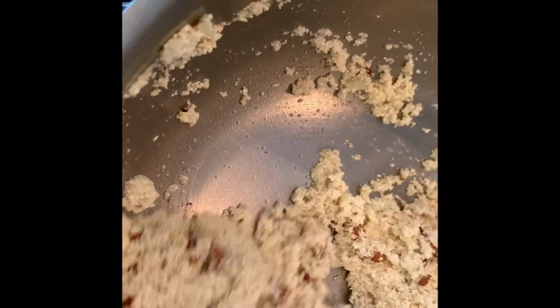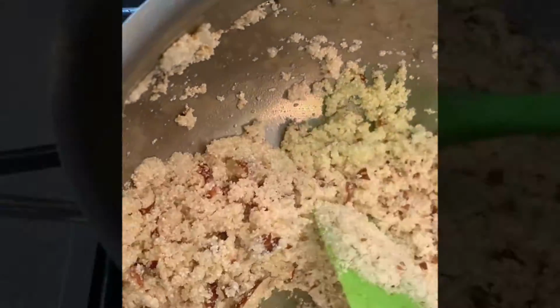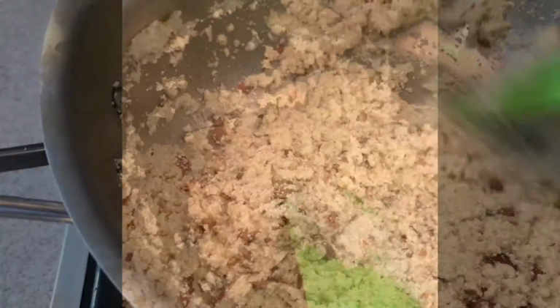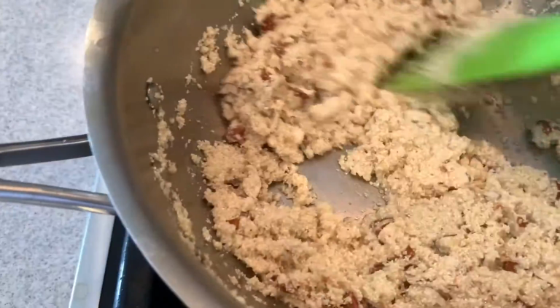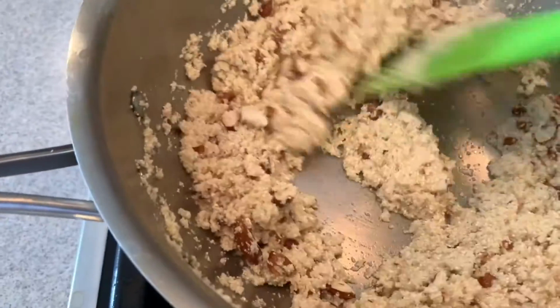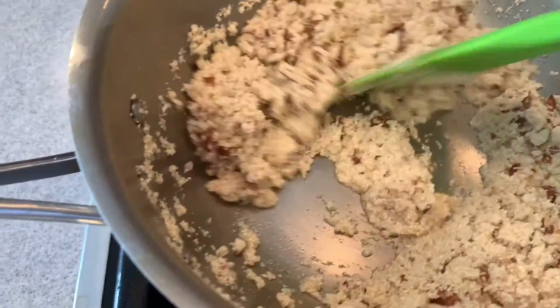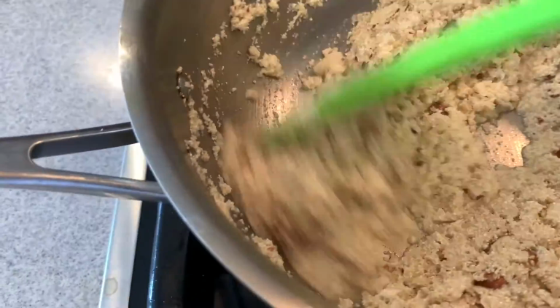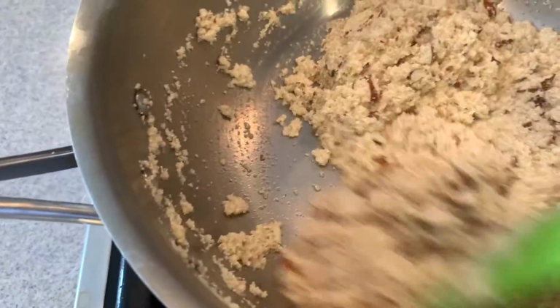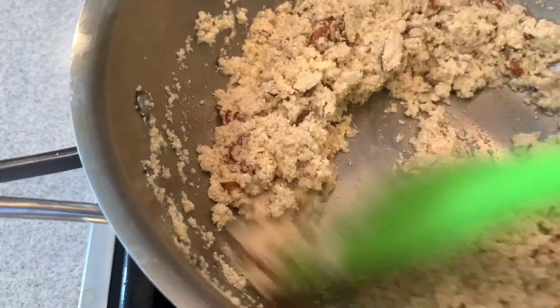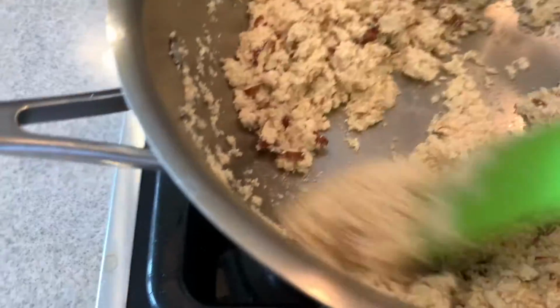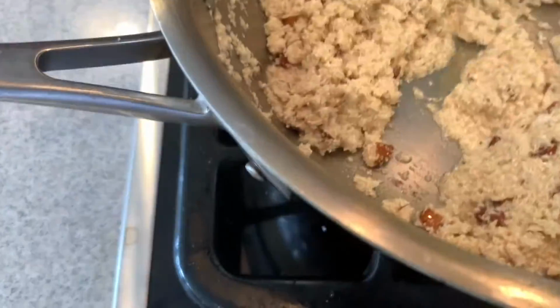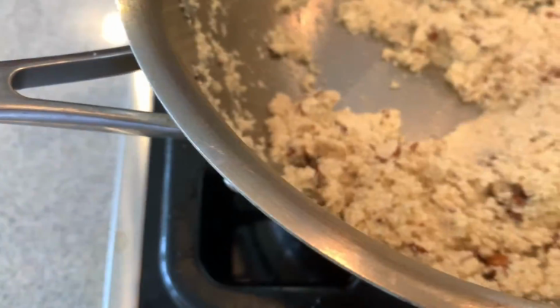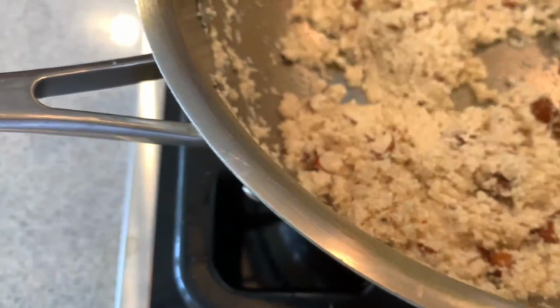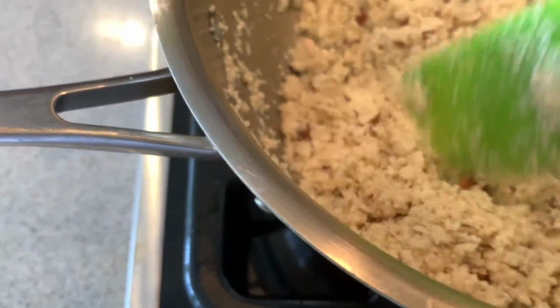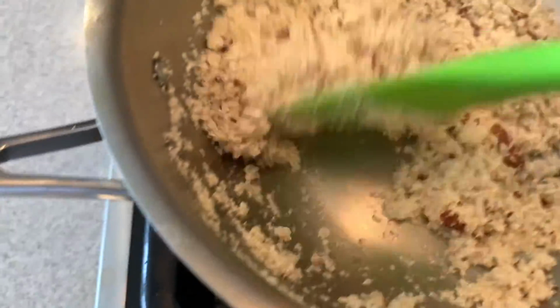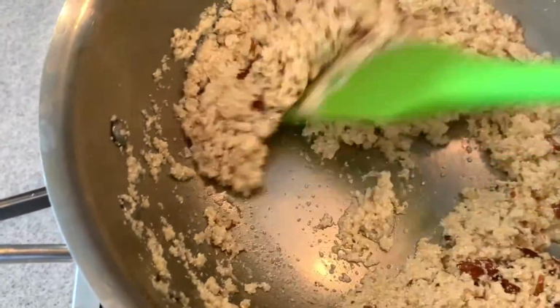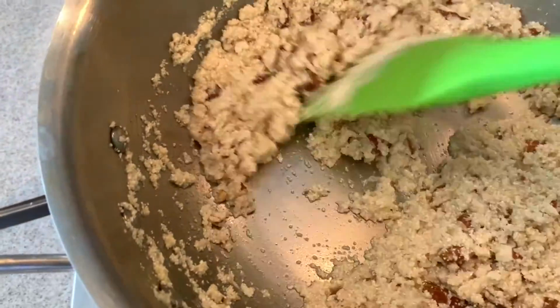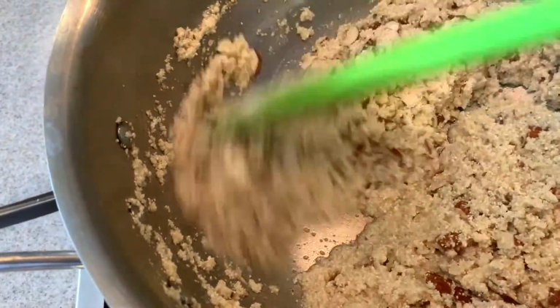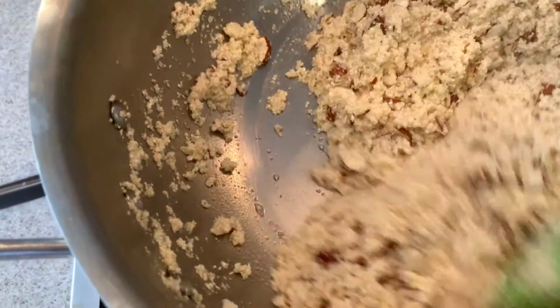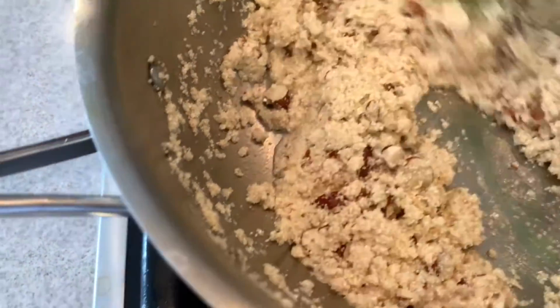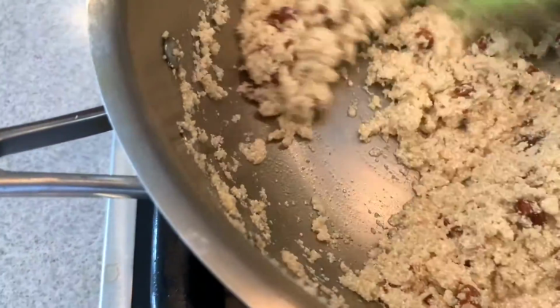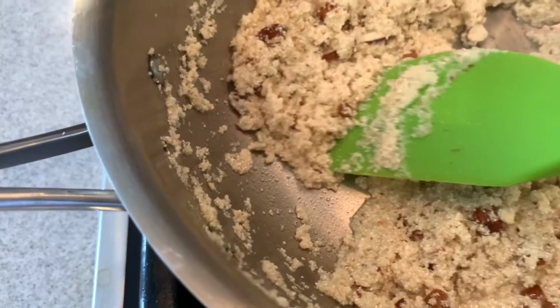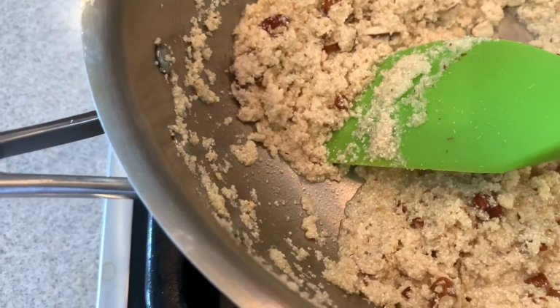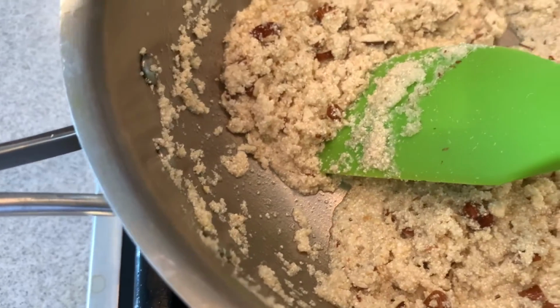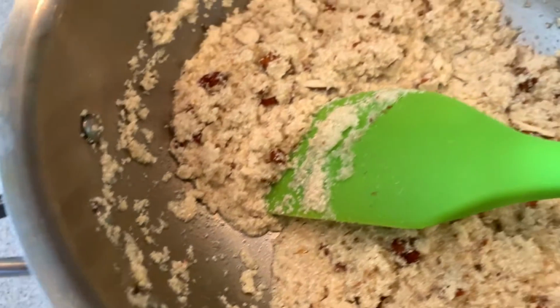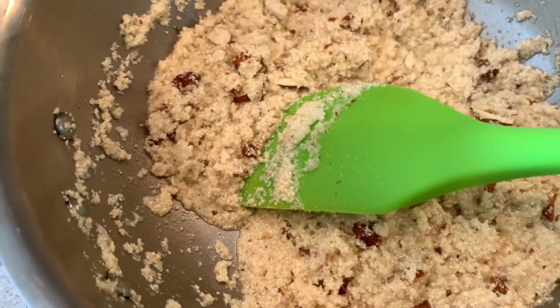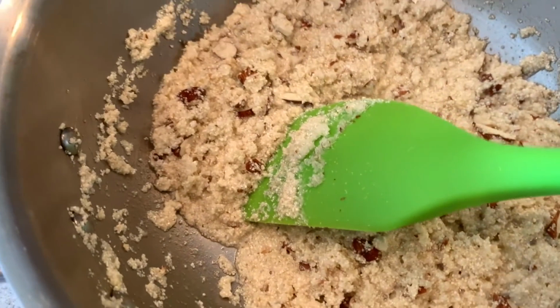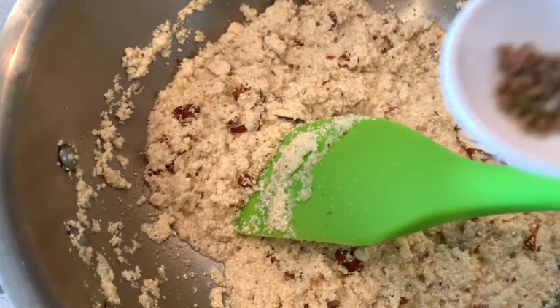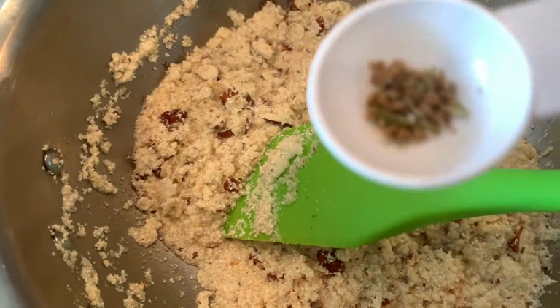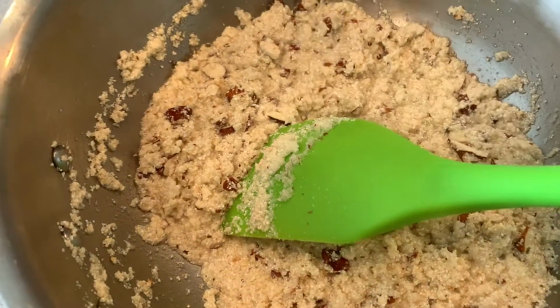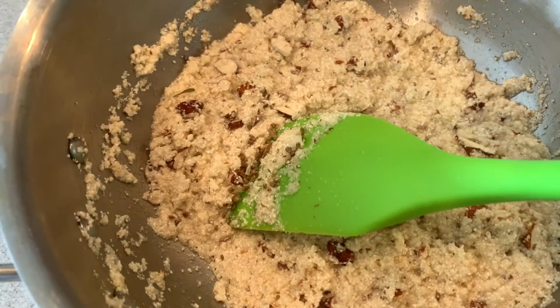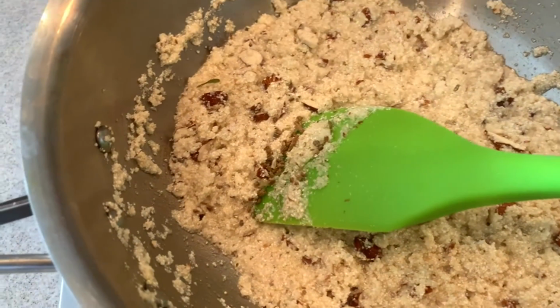I kept the flame of the gas on. See how it is slightly darker now. The nuts are also roasted. Now we will add the sugar.